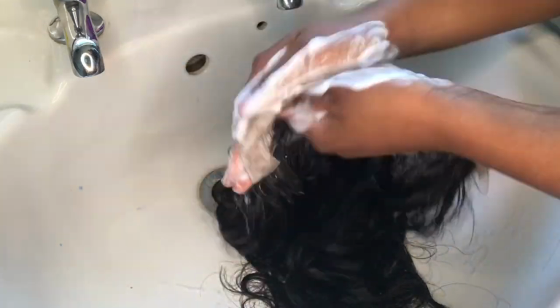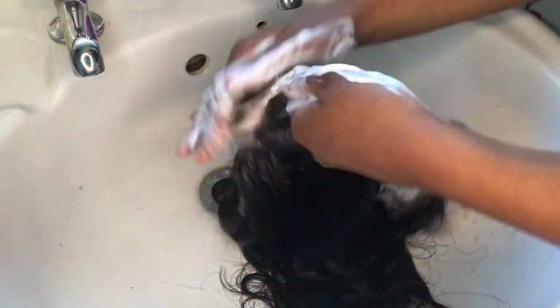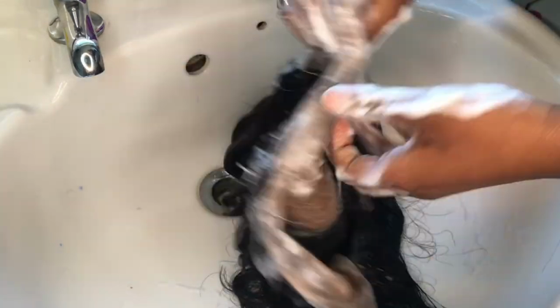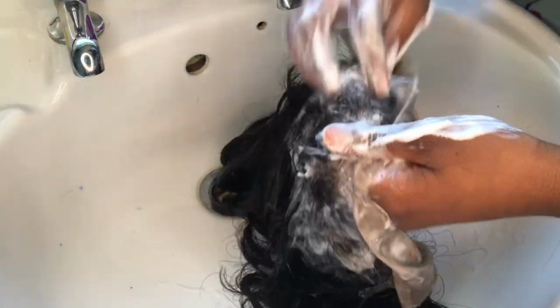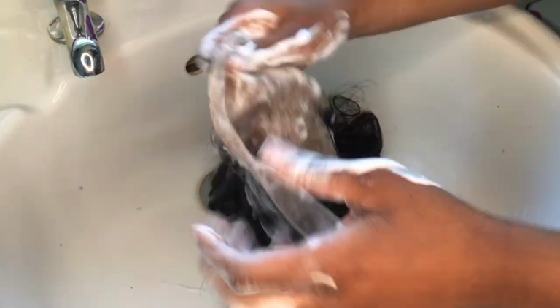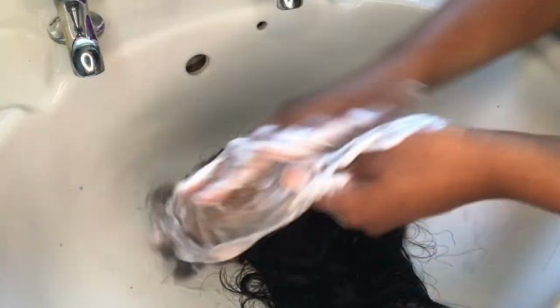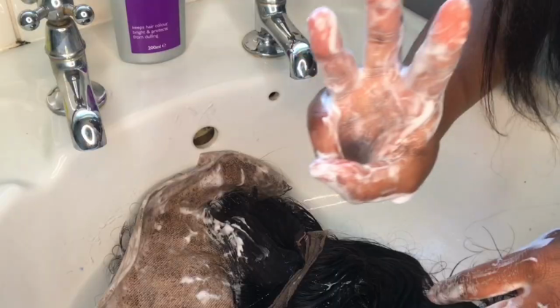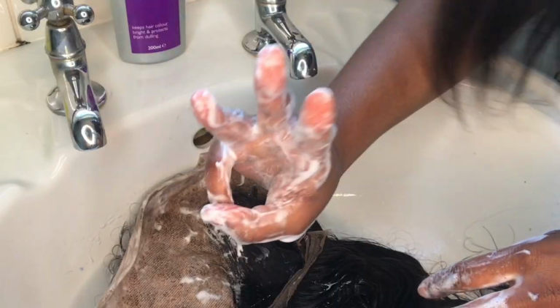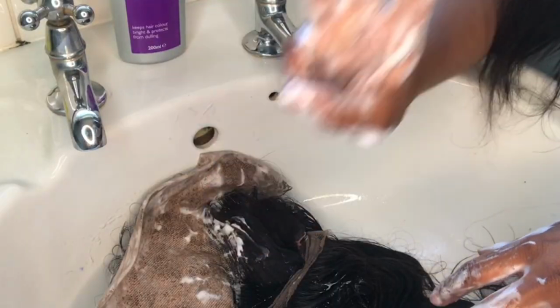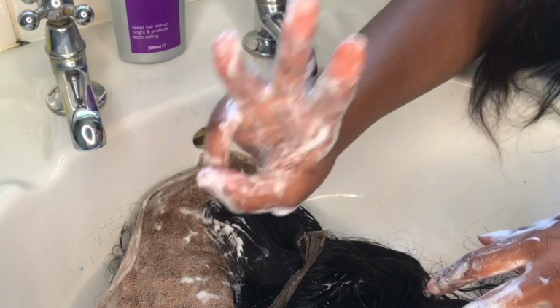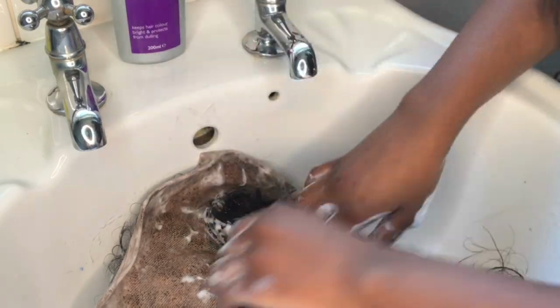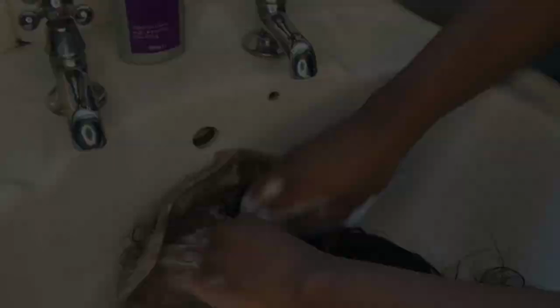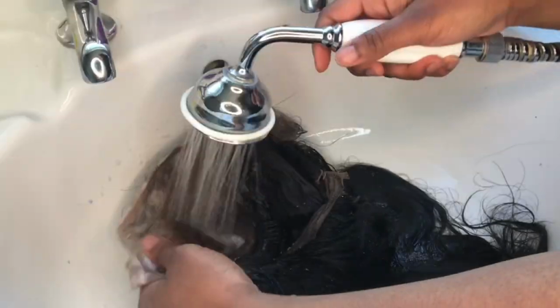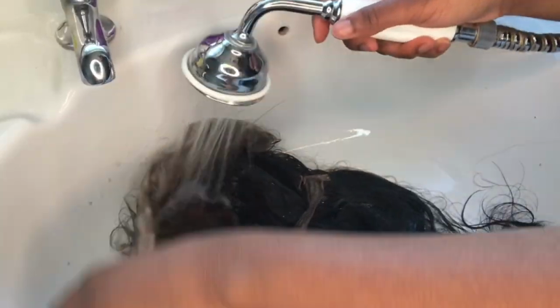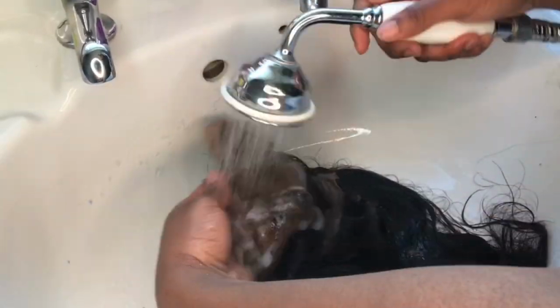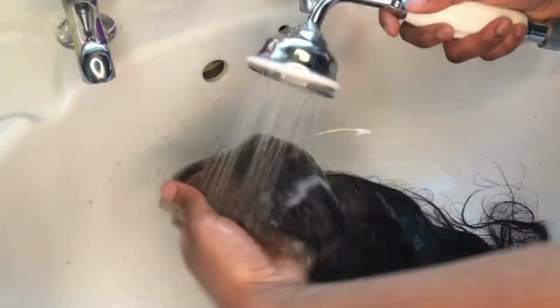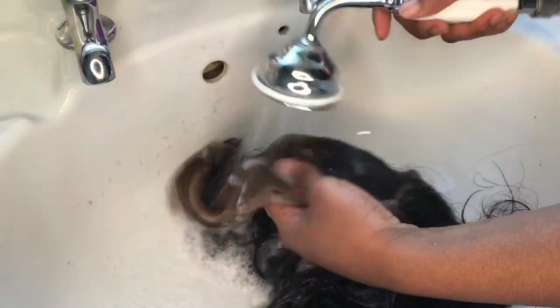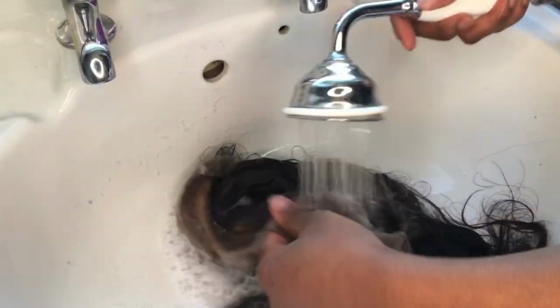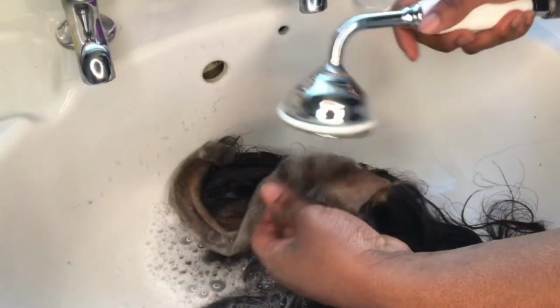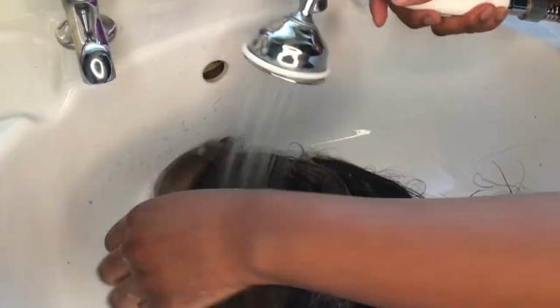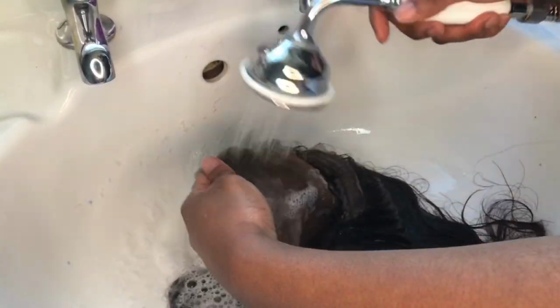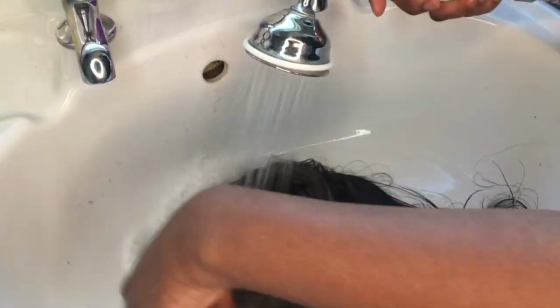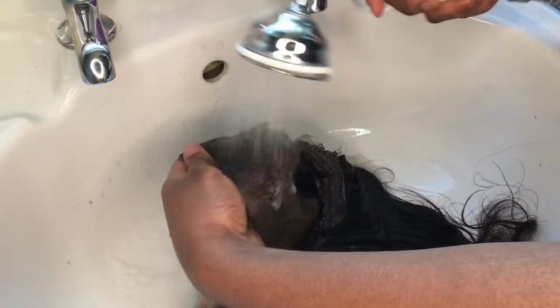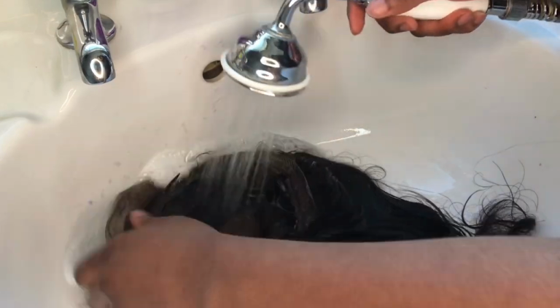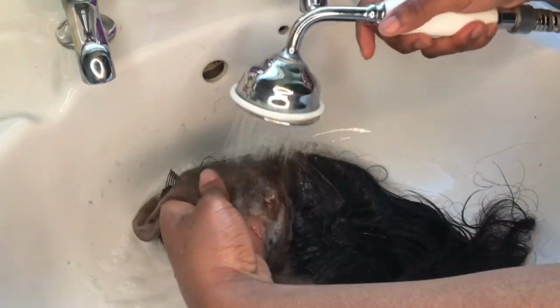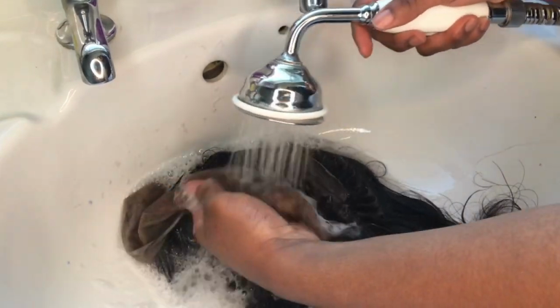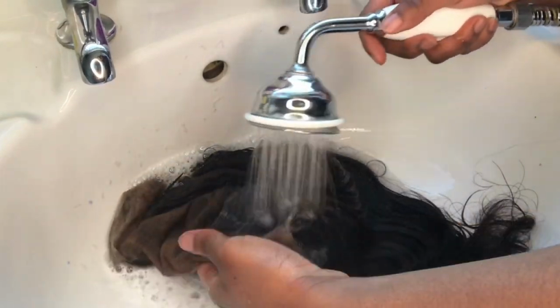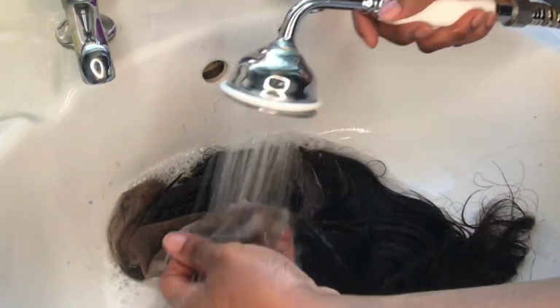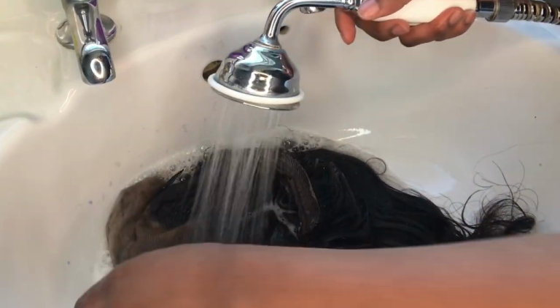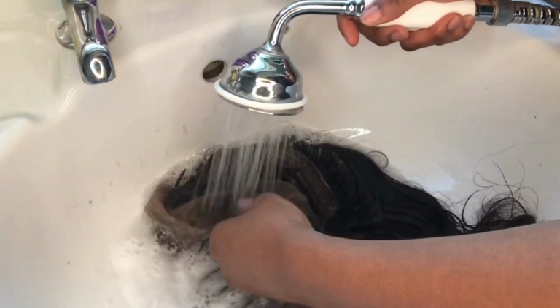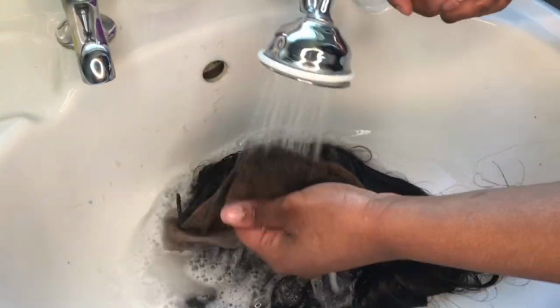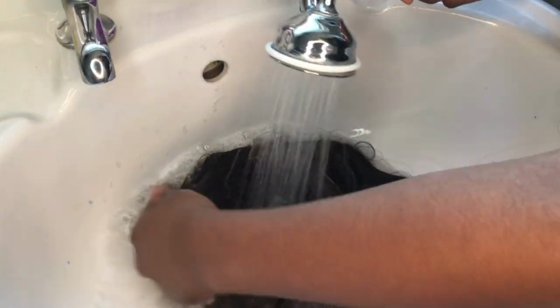After applying the purple shampoo, let it sit for three minutes, then come back and rinse it off using lukewarm water — just the same process — until all the soap is gone.